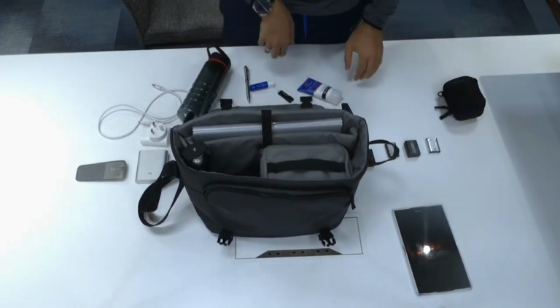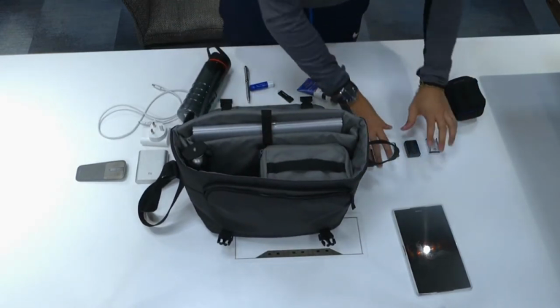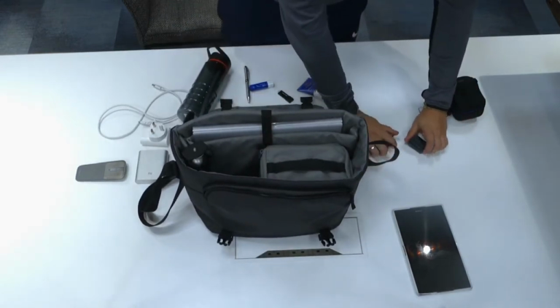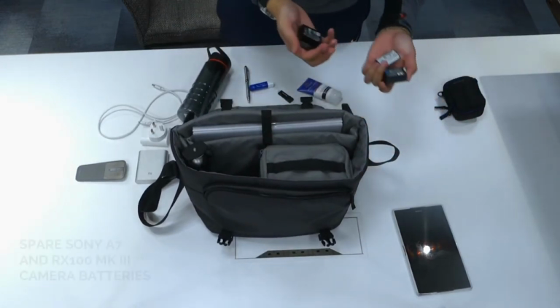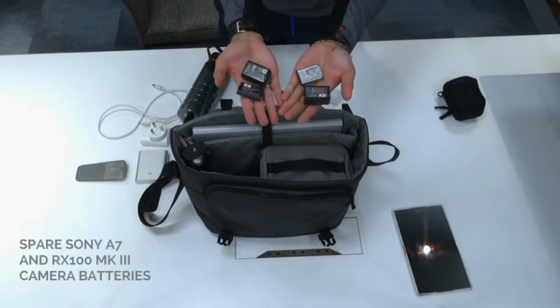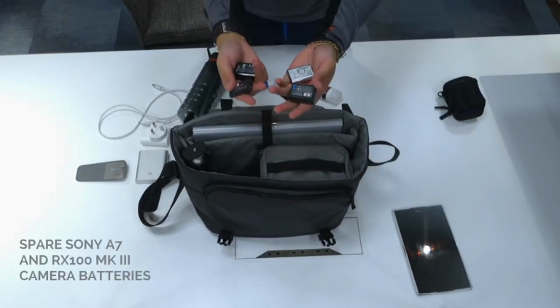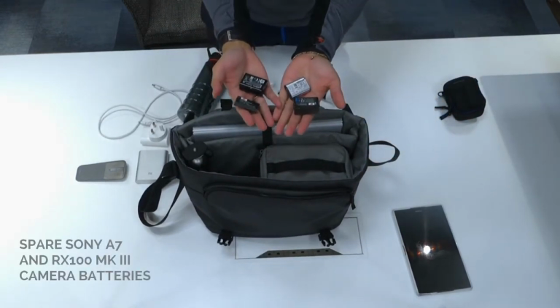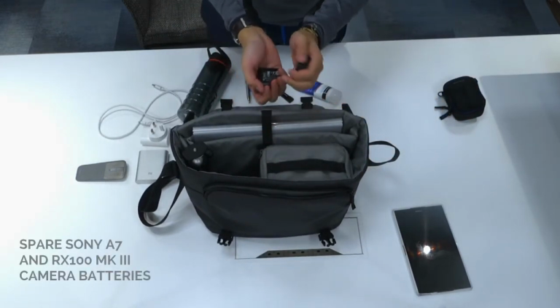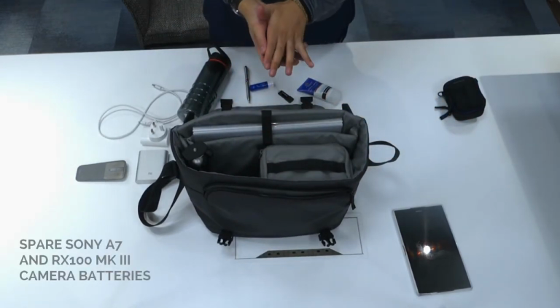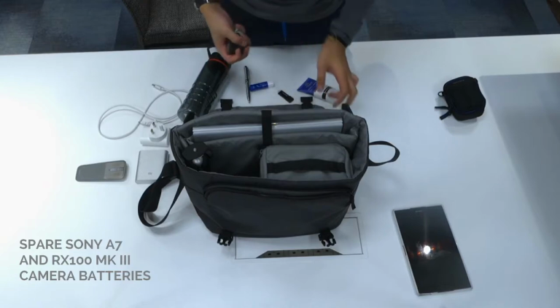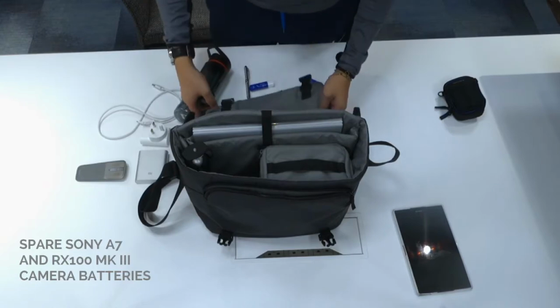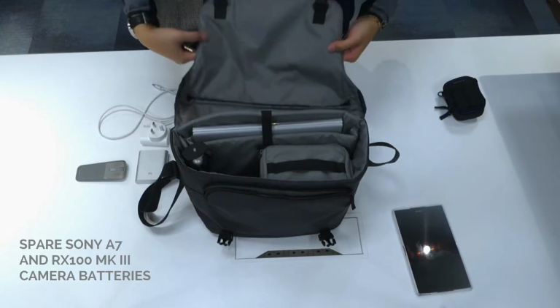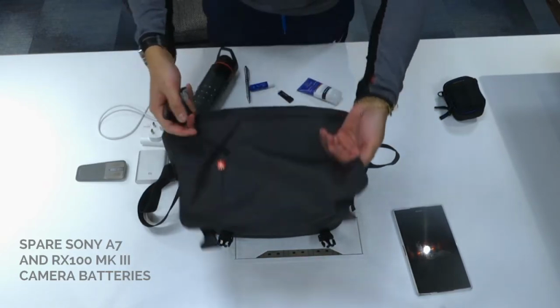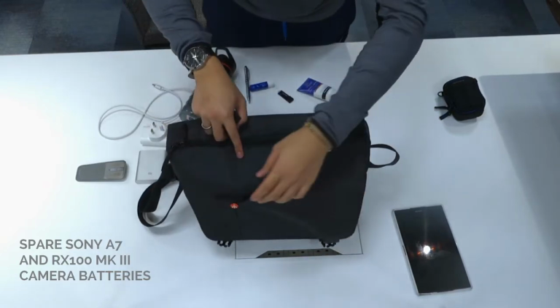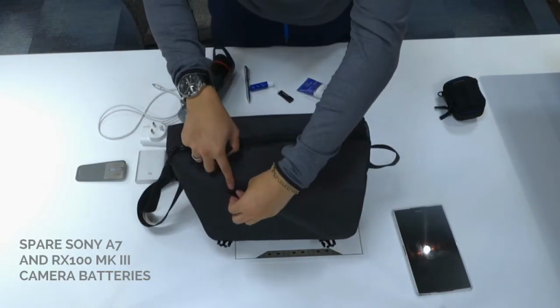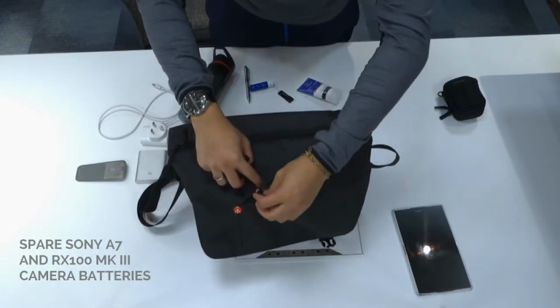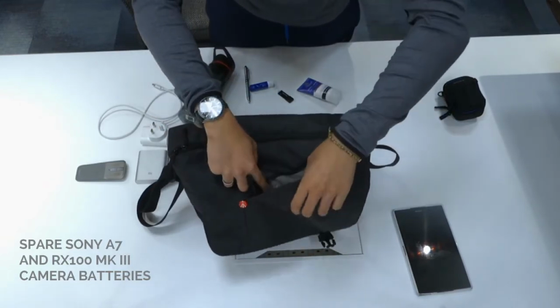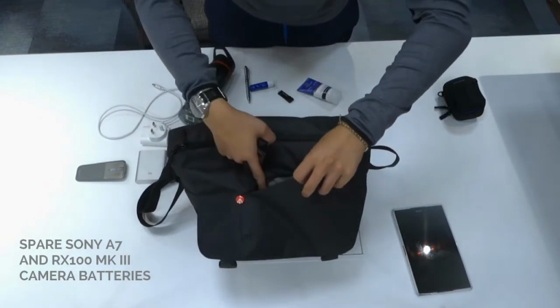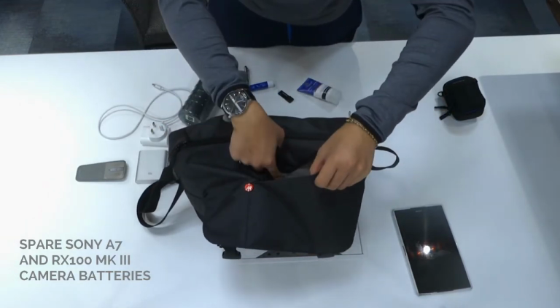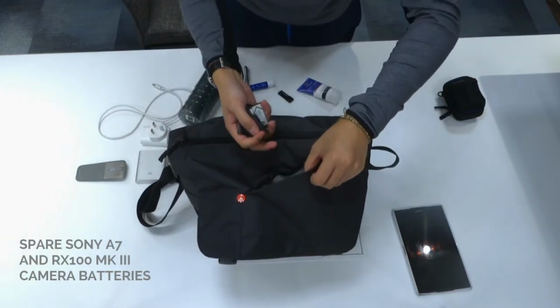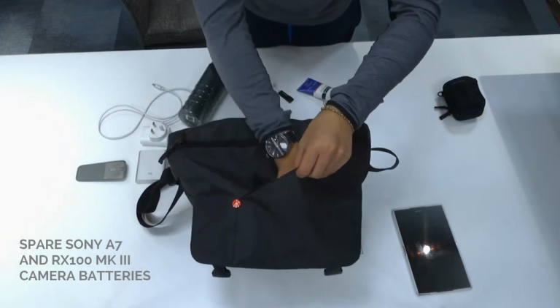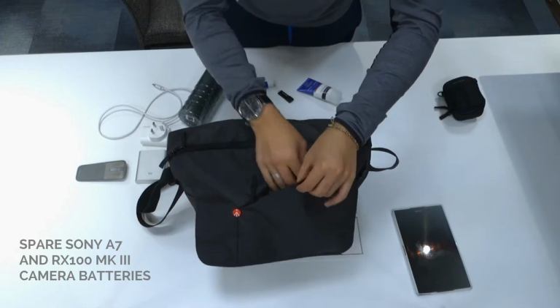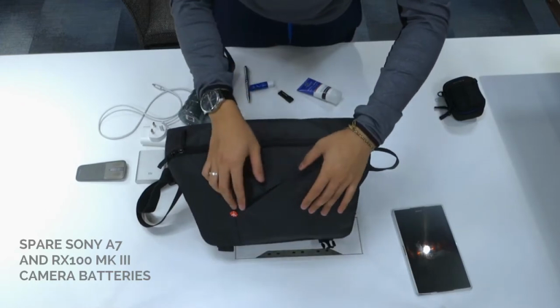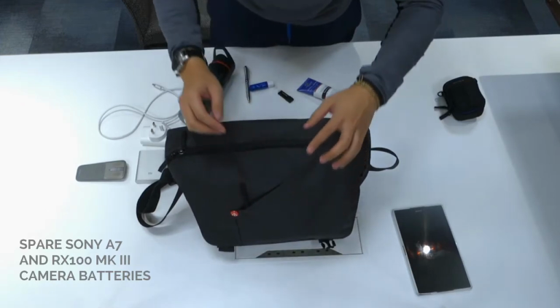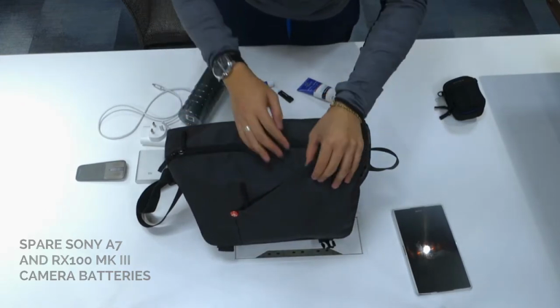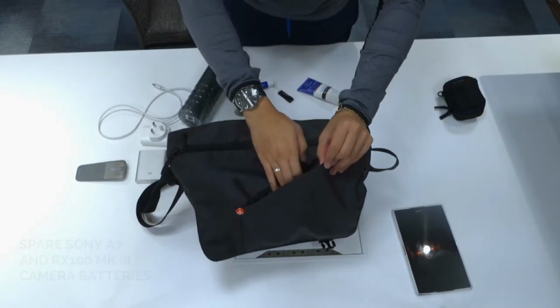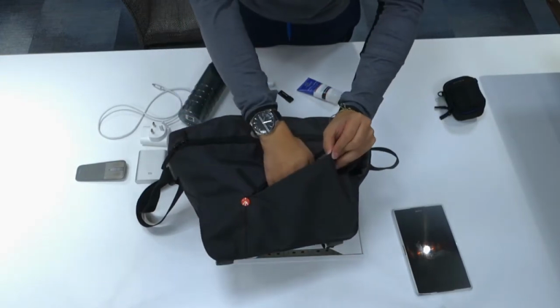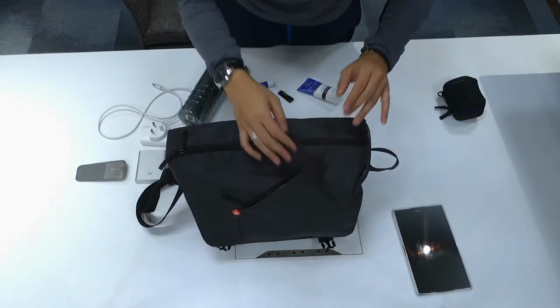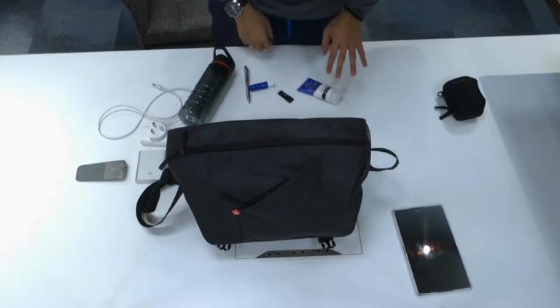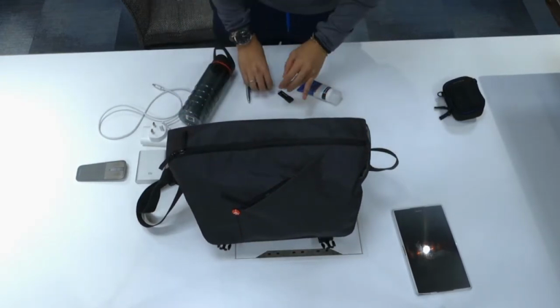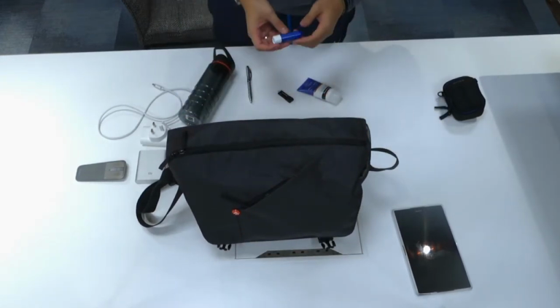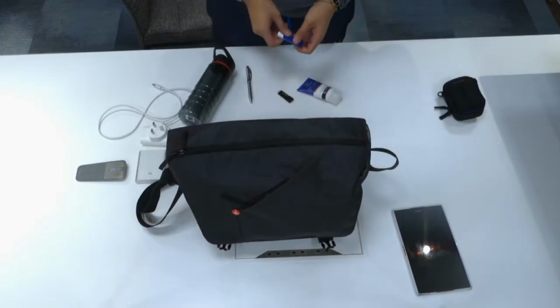I've got plenty of batteries, and I'm going to place those out on the front here. As I mentioned, this area is where I'll be able to put extra batteries when I need a new one.